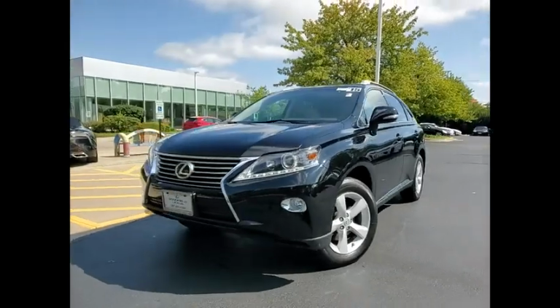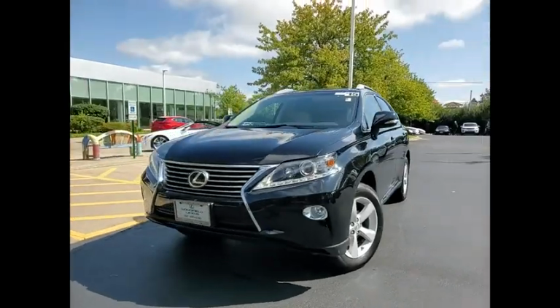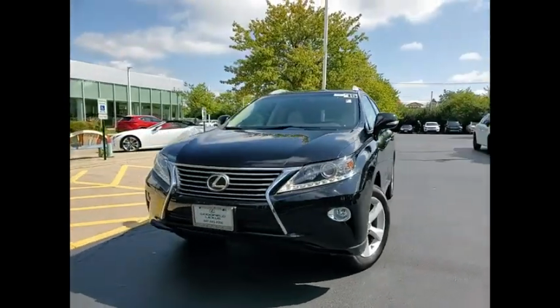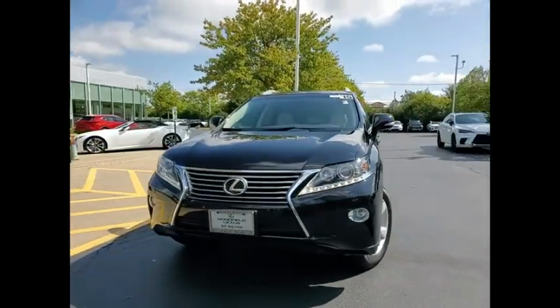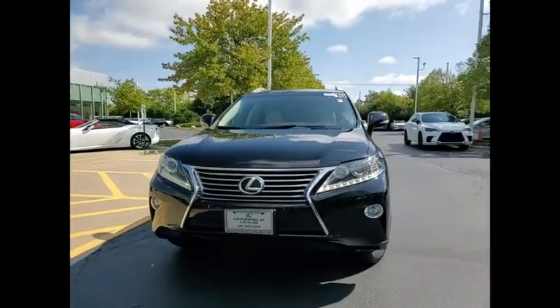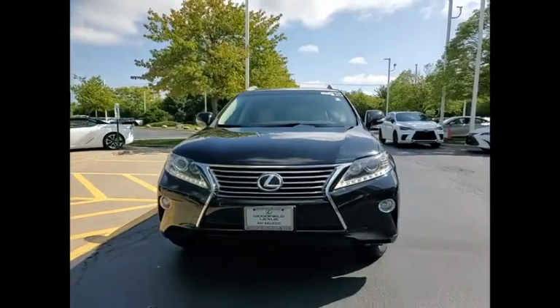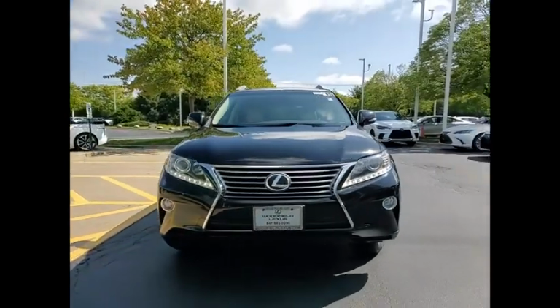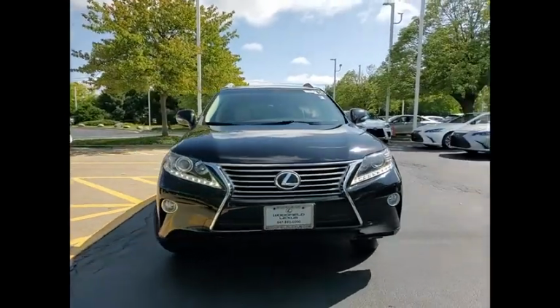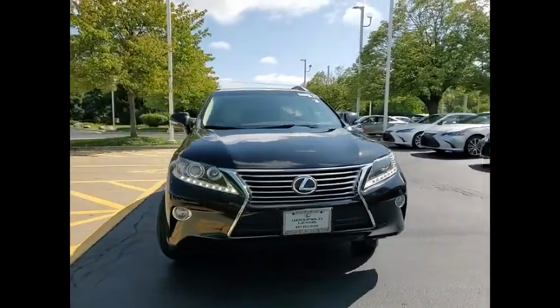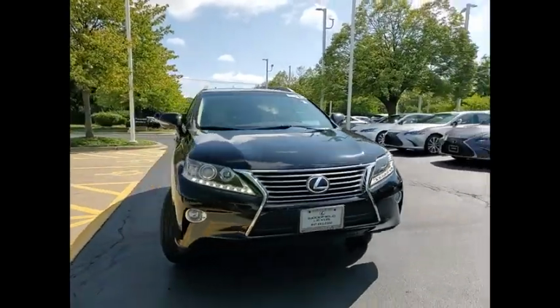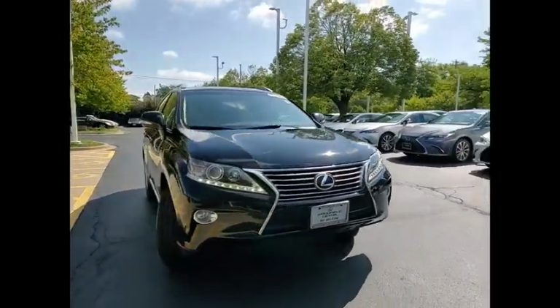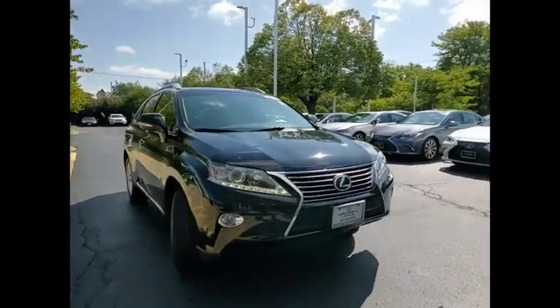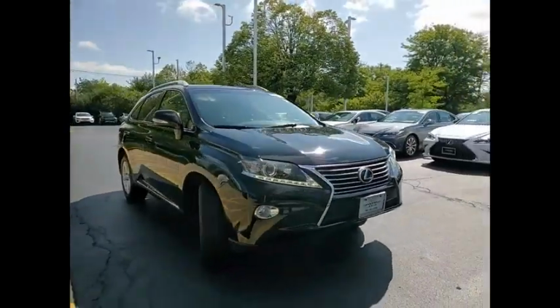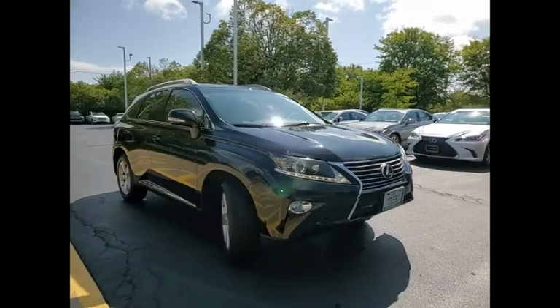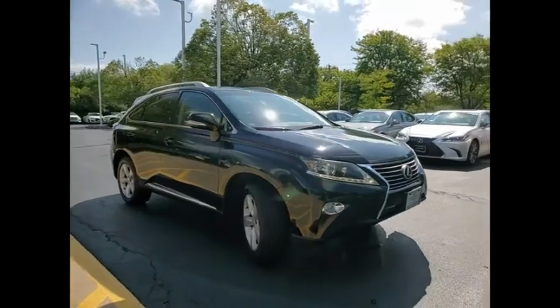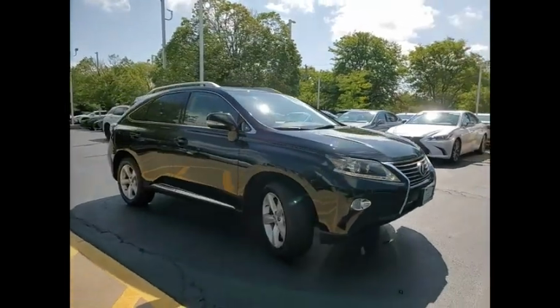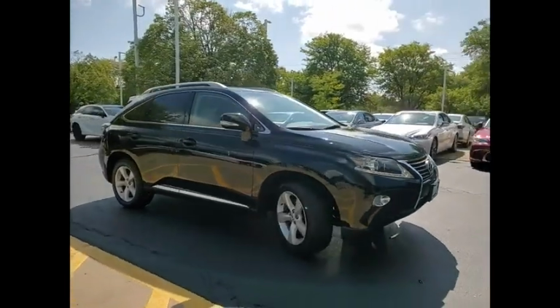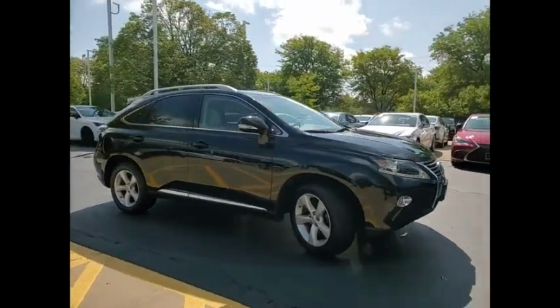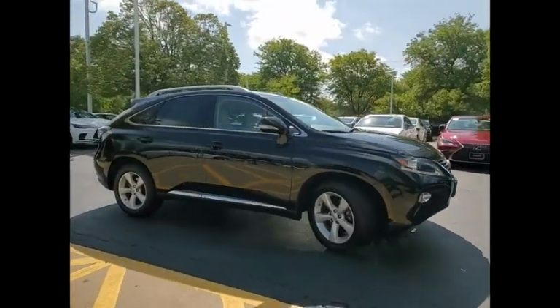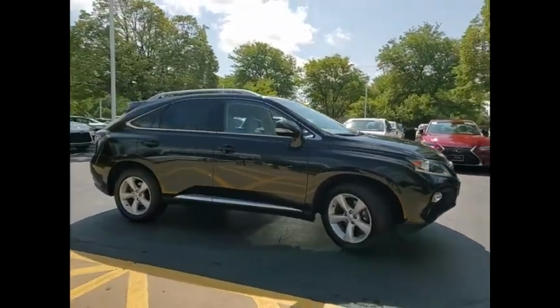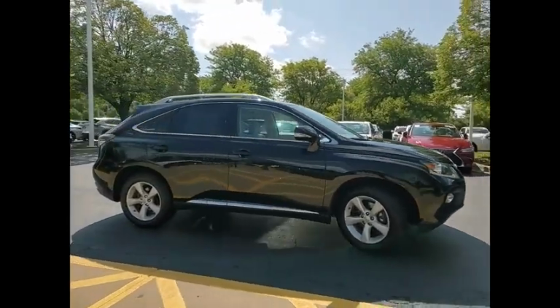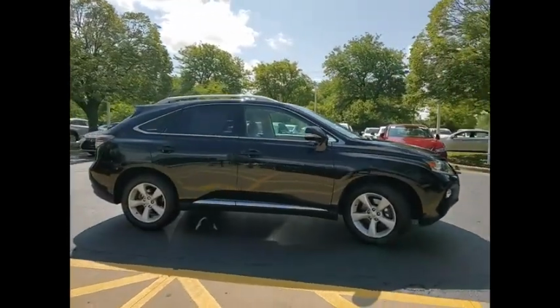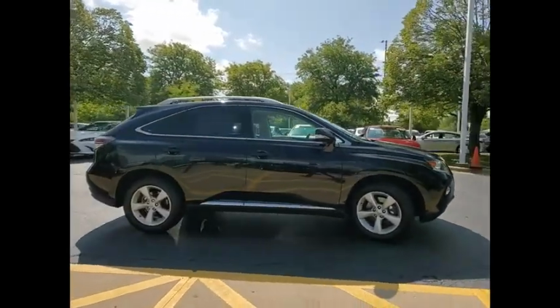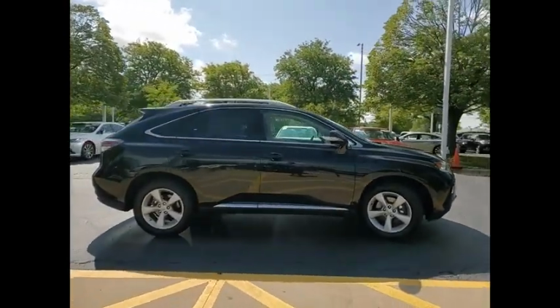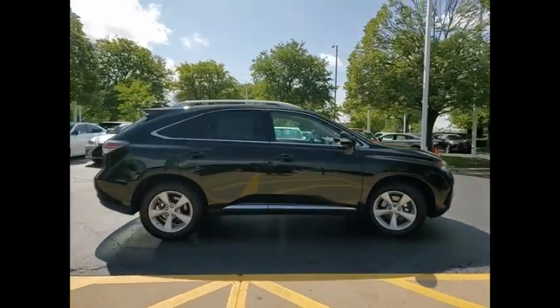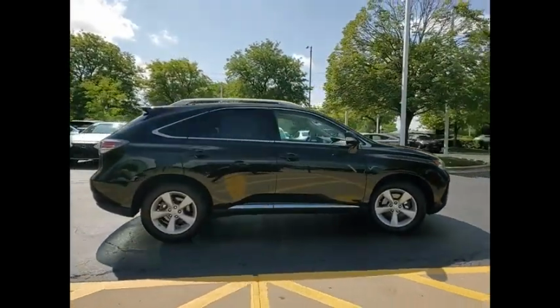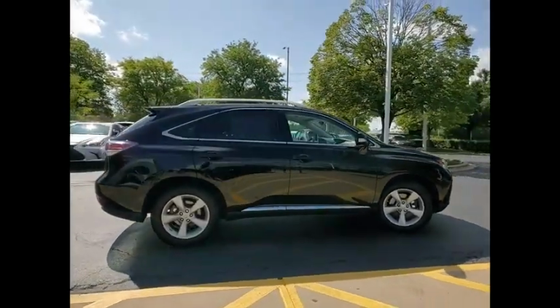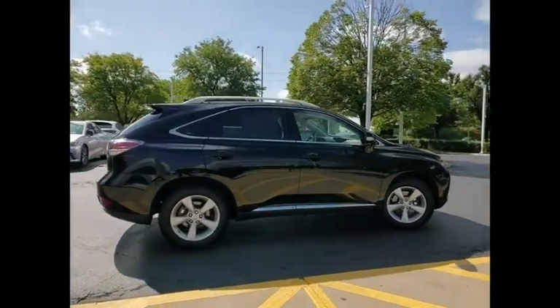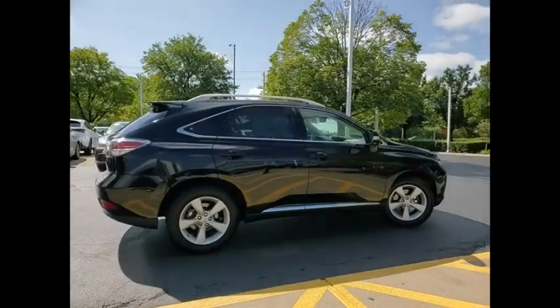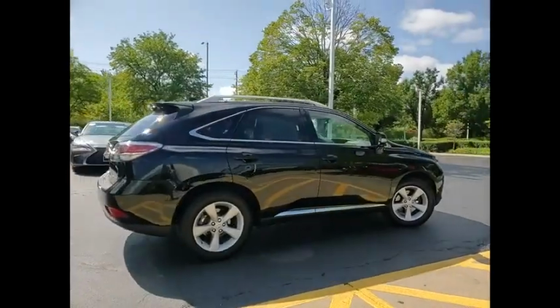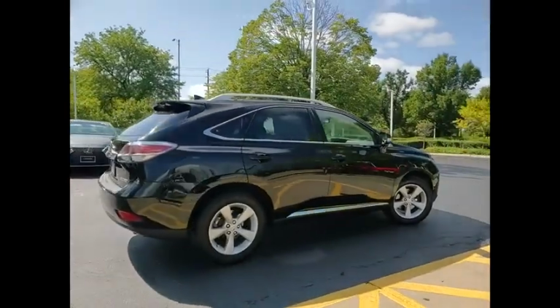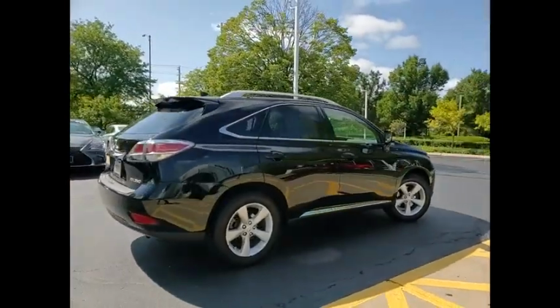Come test drive the 2015 RX350. The RX350 offers a driver-inspired design and intuitive technology that puts you in total control of your interior.